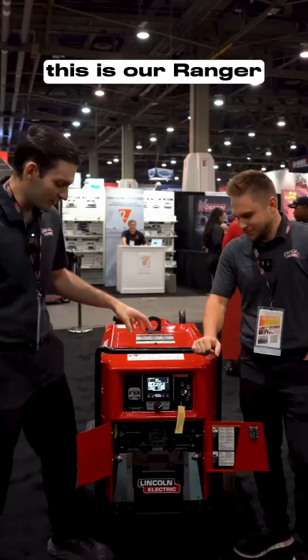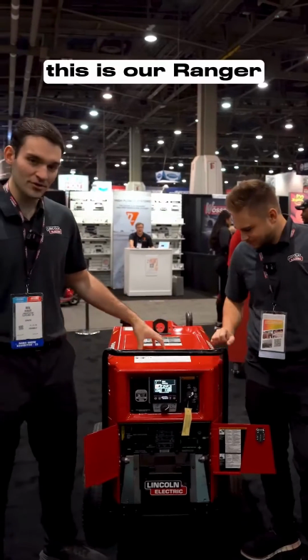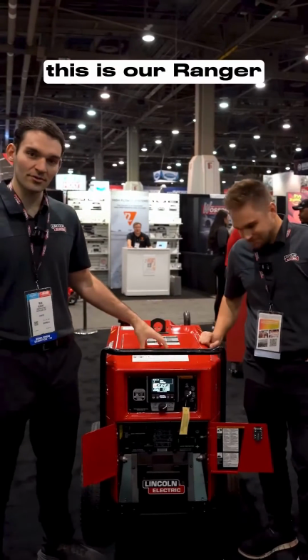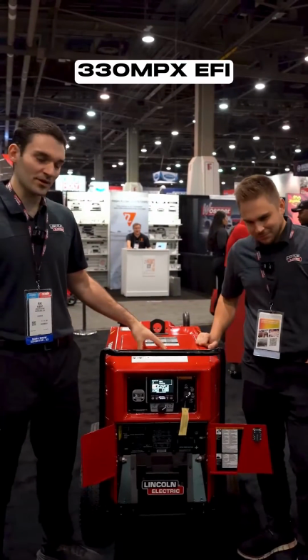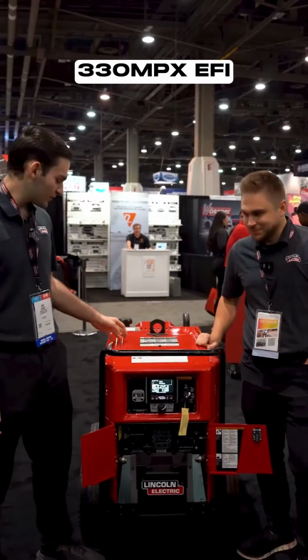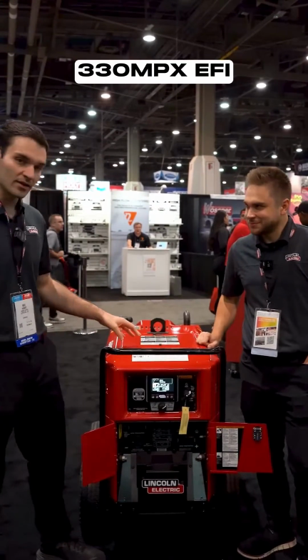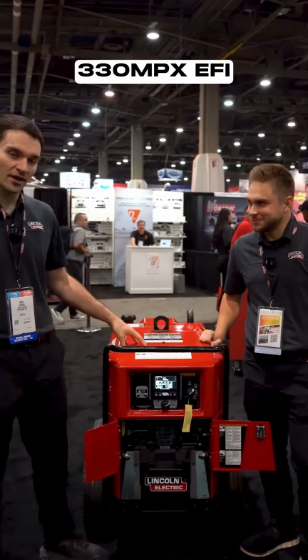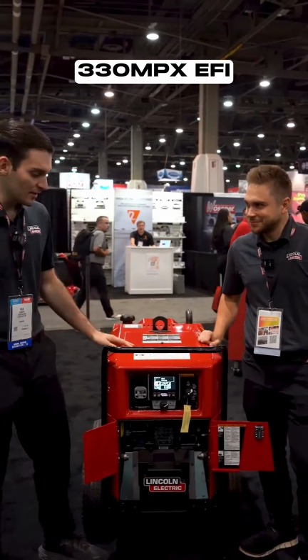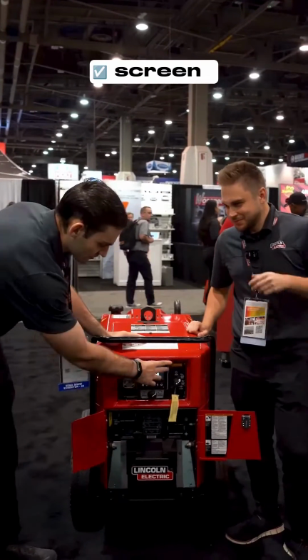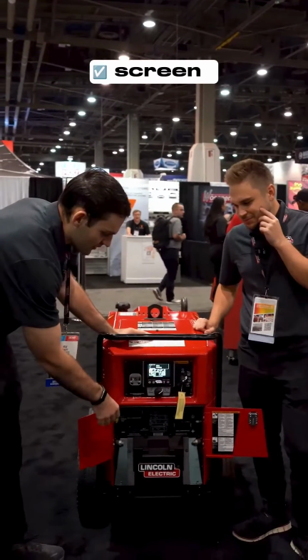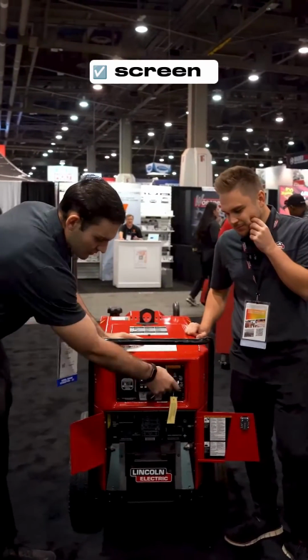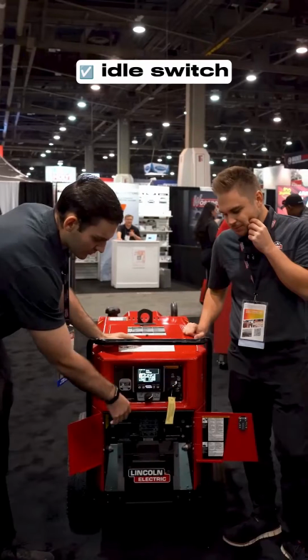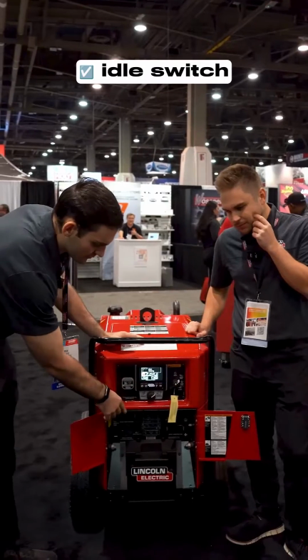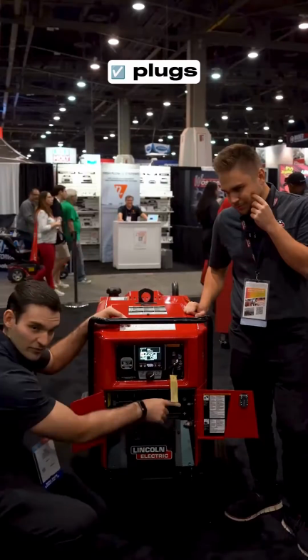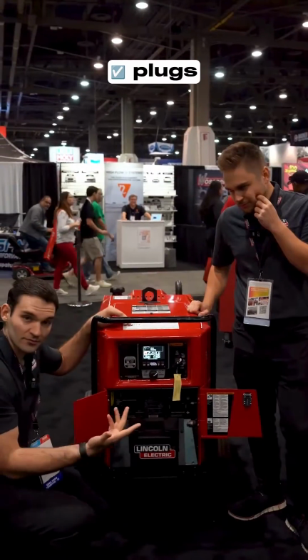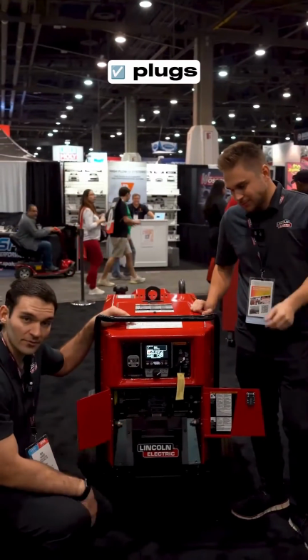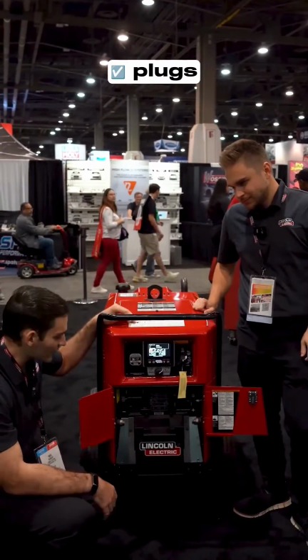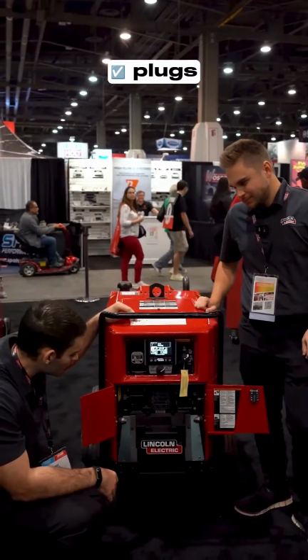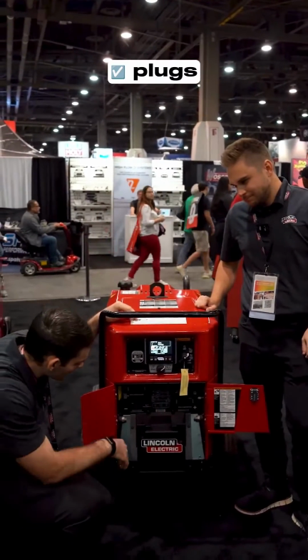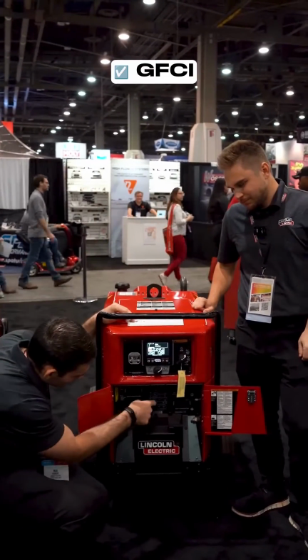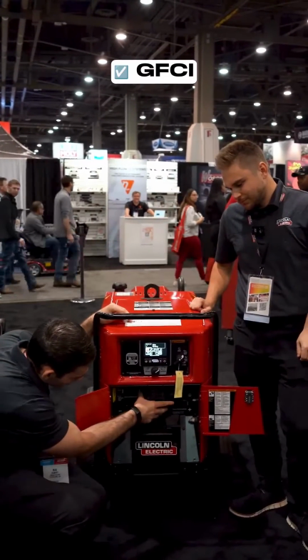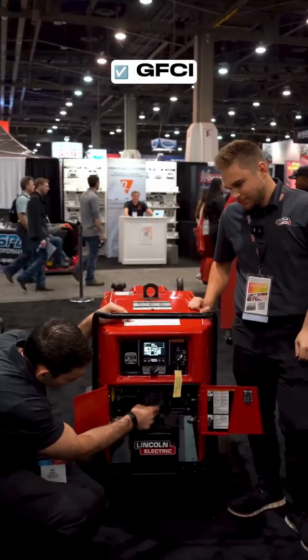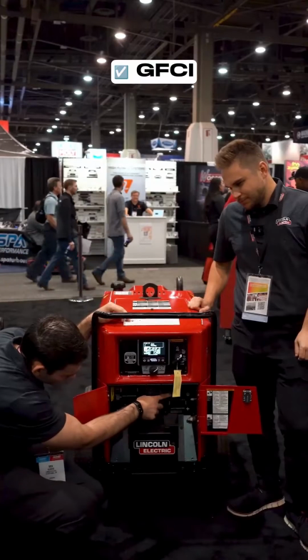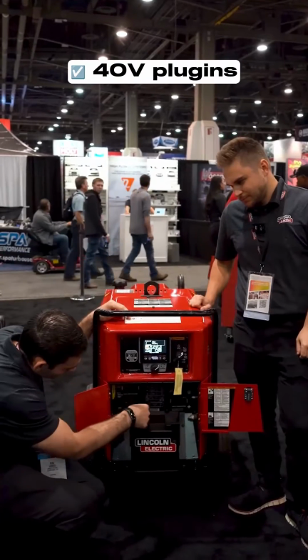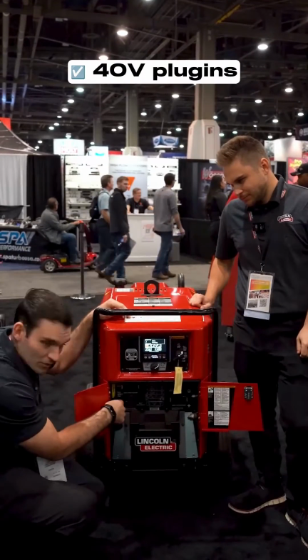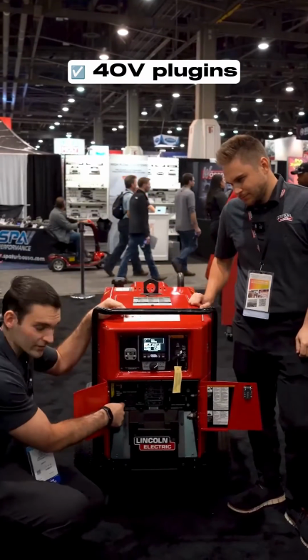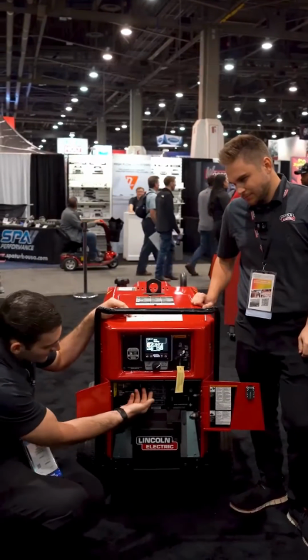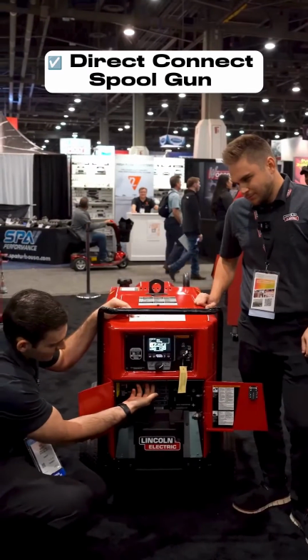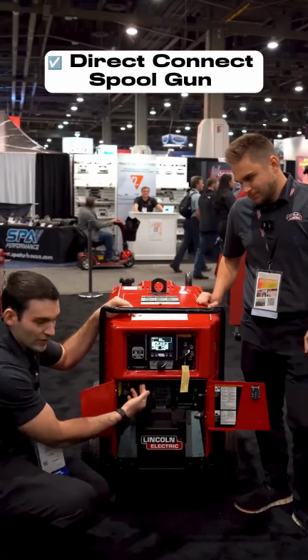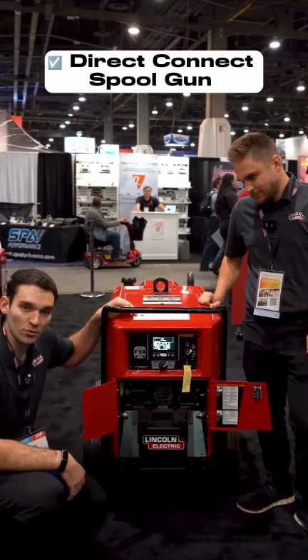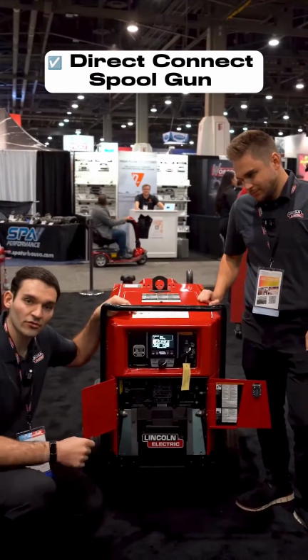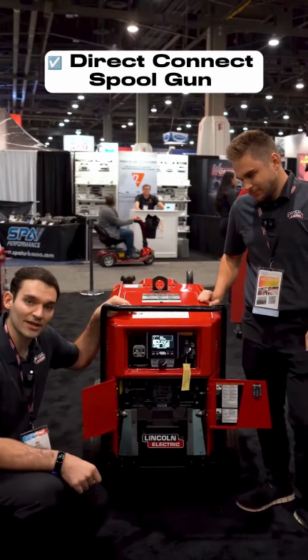This is our Ranger 330 MPX EFI. Here's our screen right here, our idle switch here, plugs for DC positive and negative, GFCIs right here, 240-volt plug-ins, and then right here we have a spool gun direct connect.